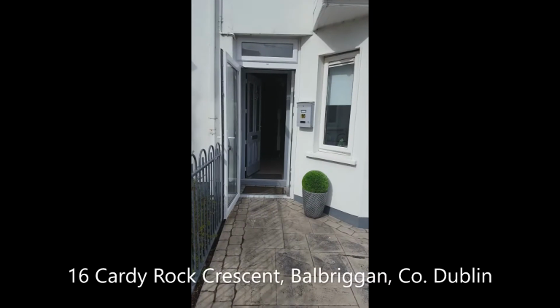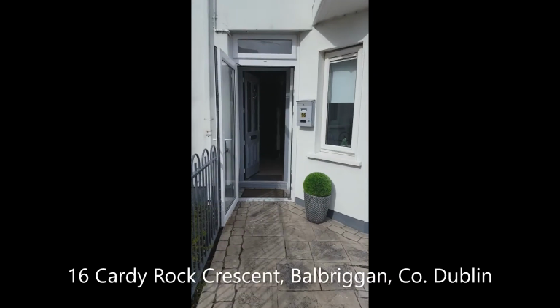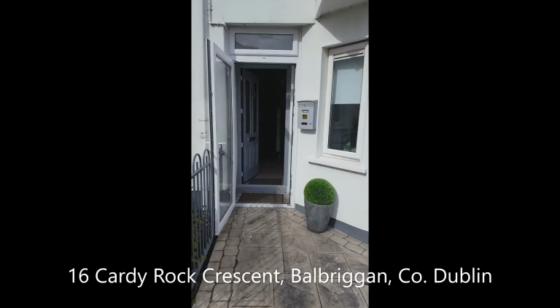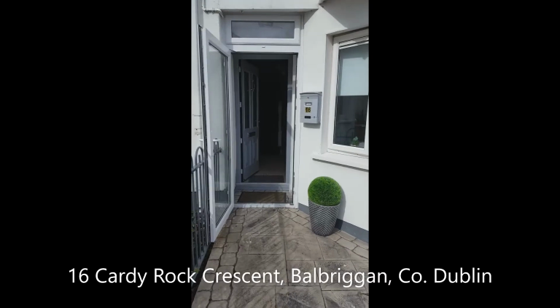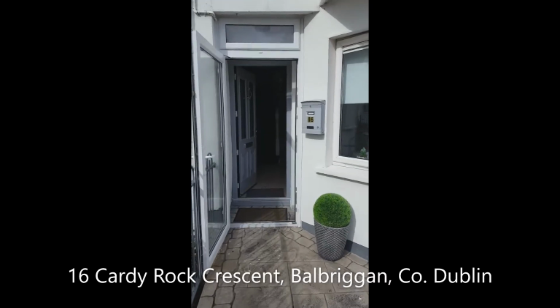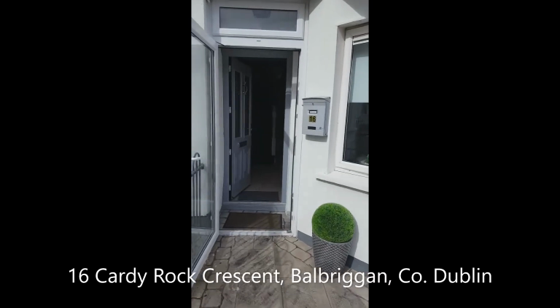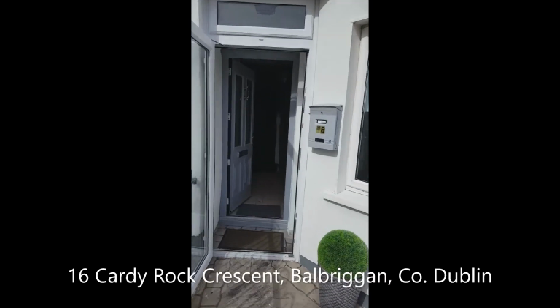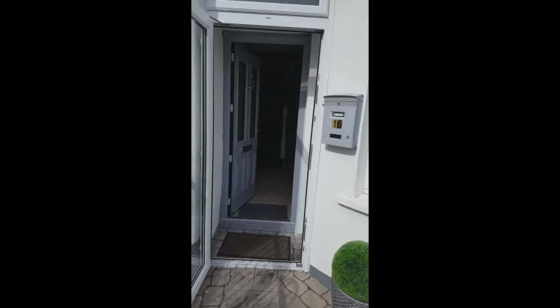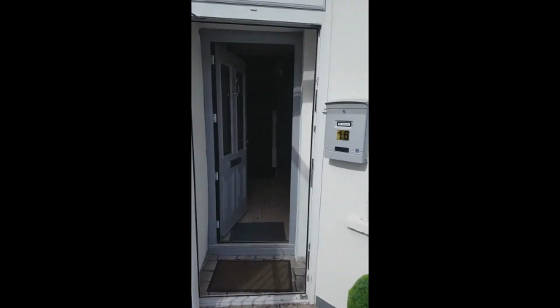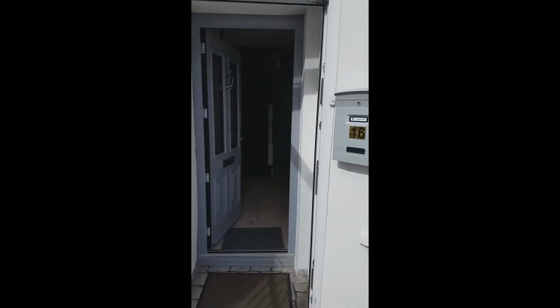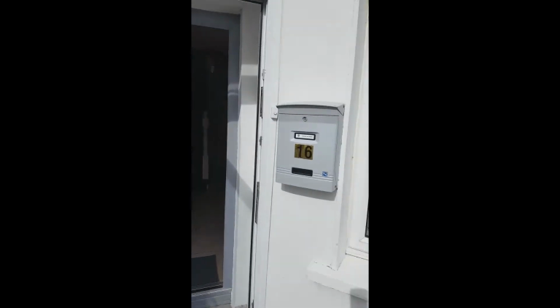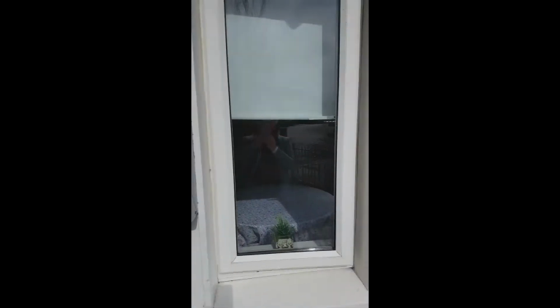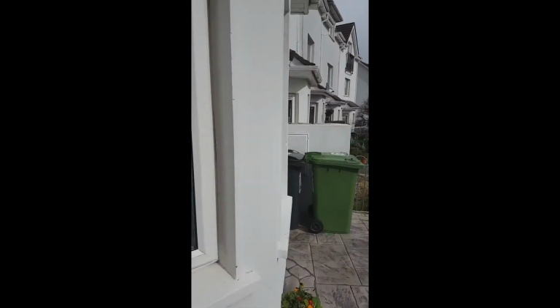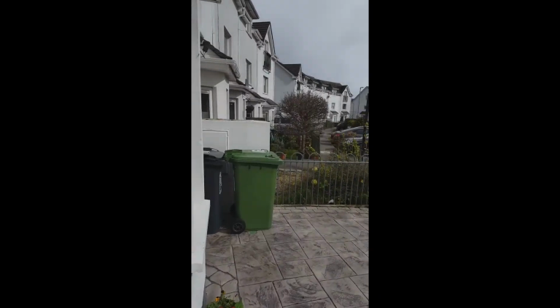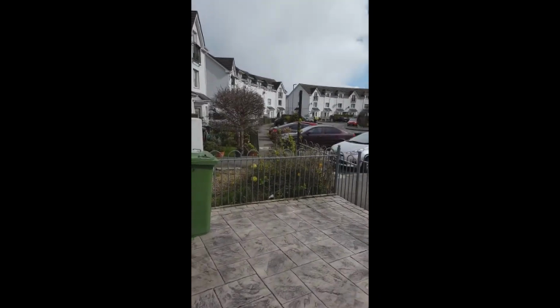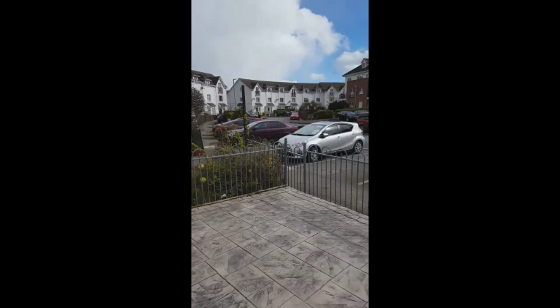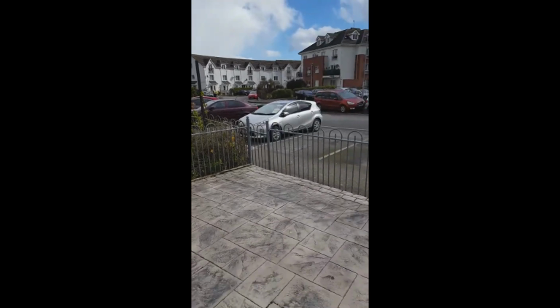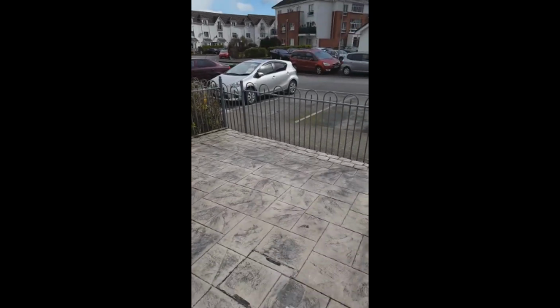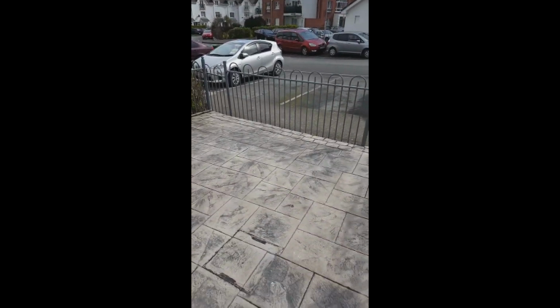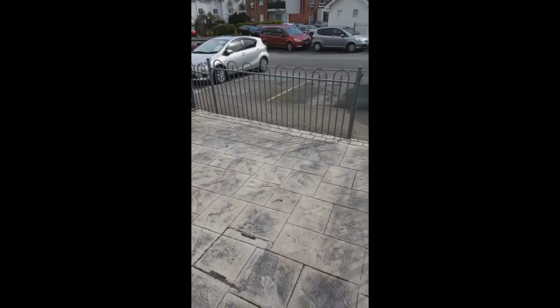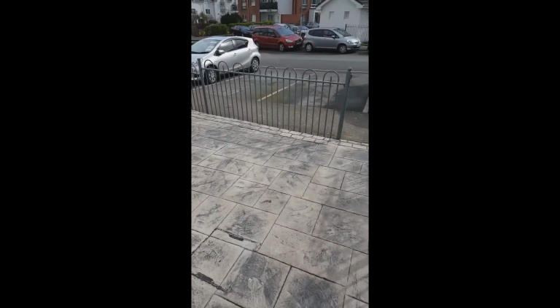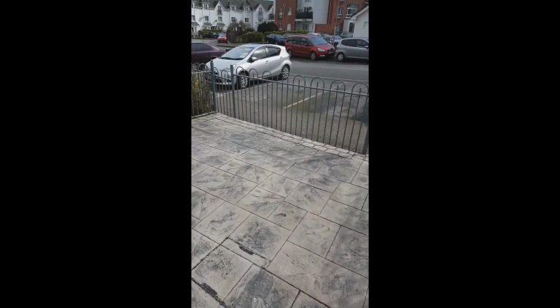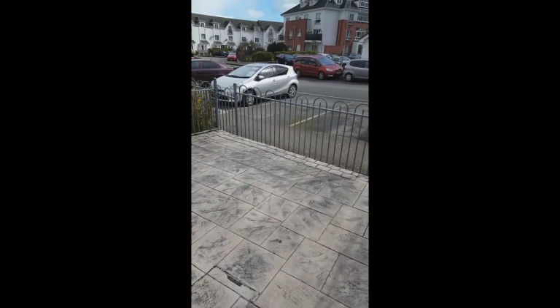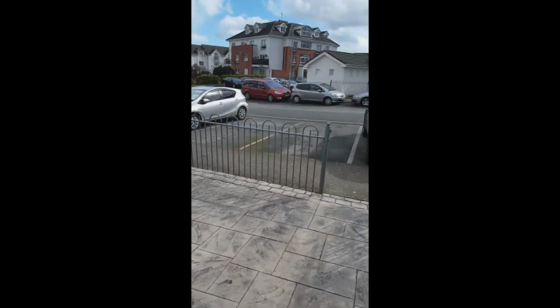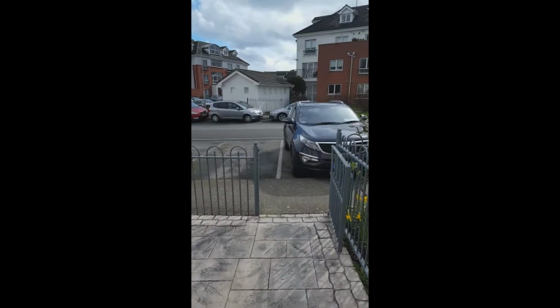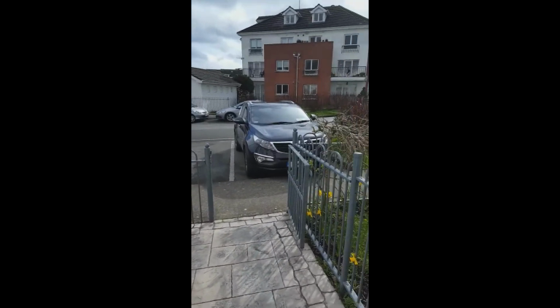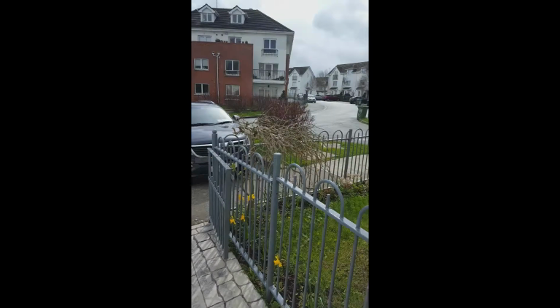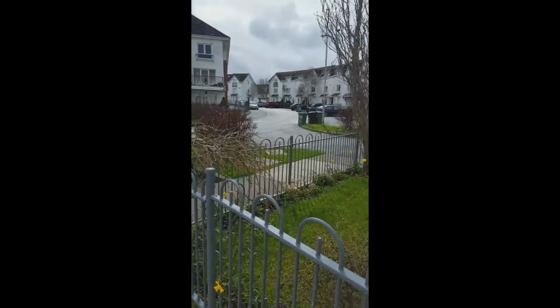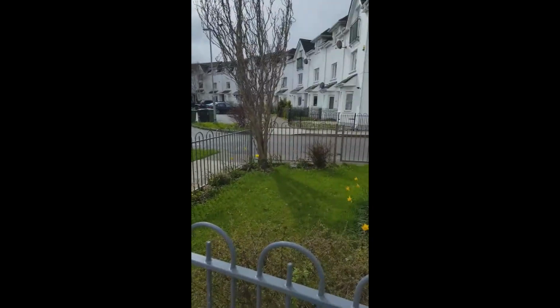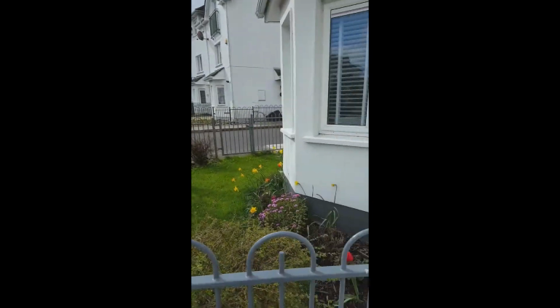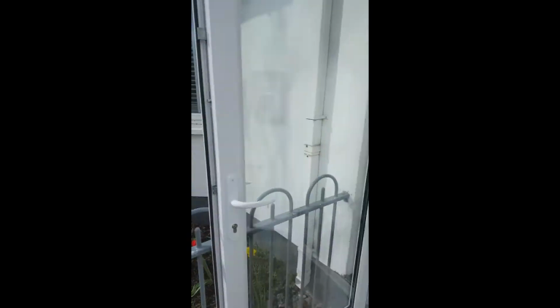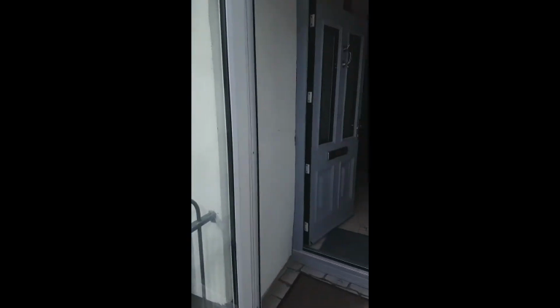Welcome to 16 Cardi Rock Crescent. This is a four-bed mid-terrace property. The front garden has been totally paved and you've got car parking spaces for two cars.